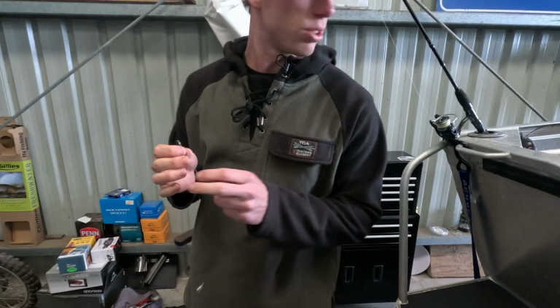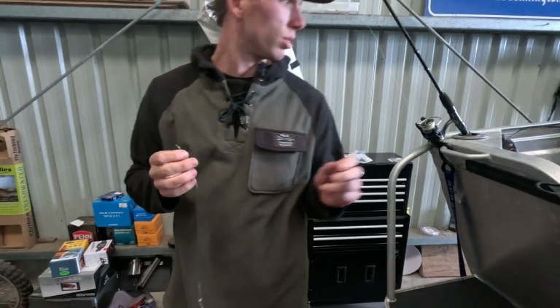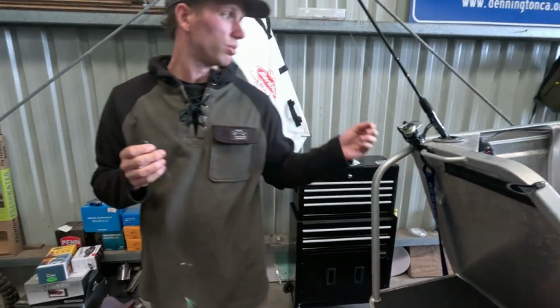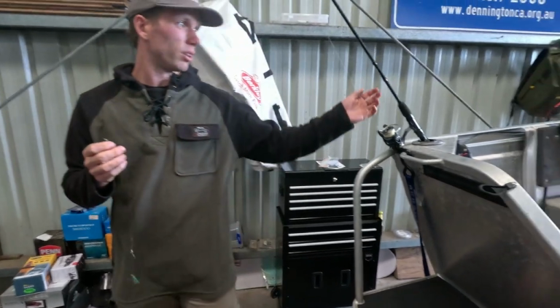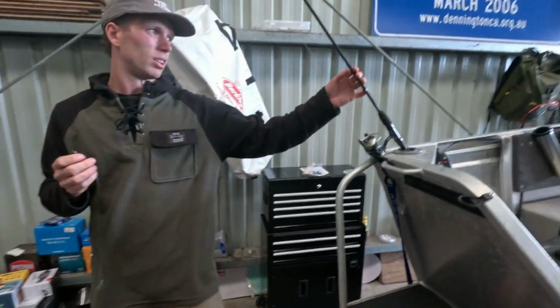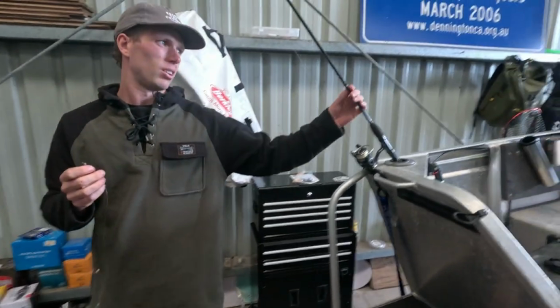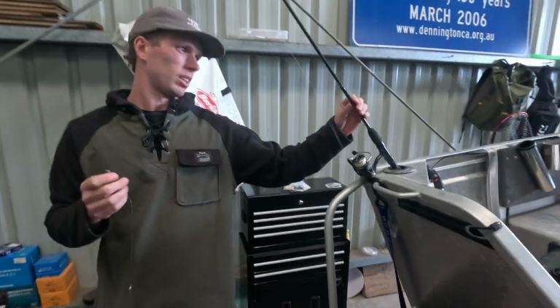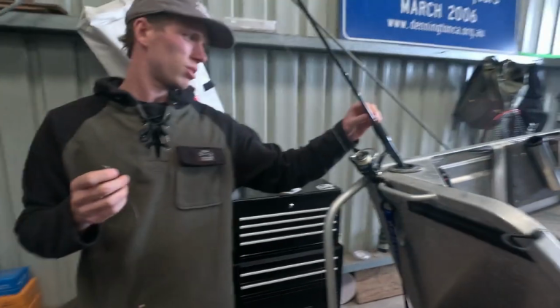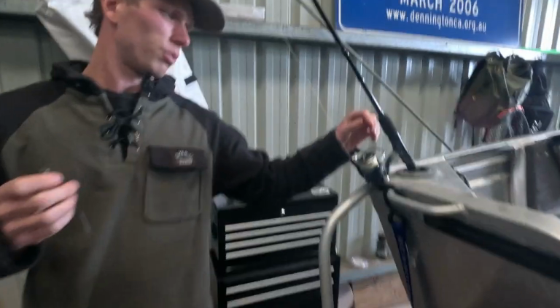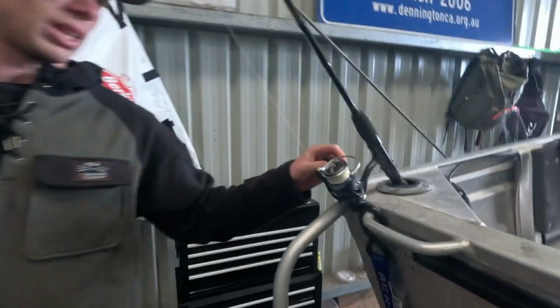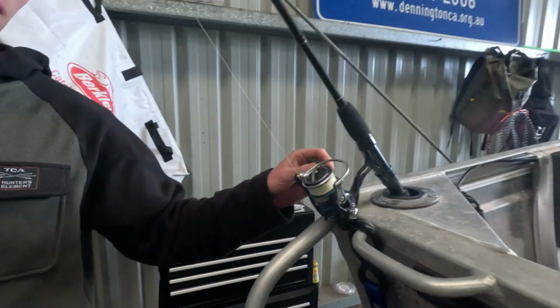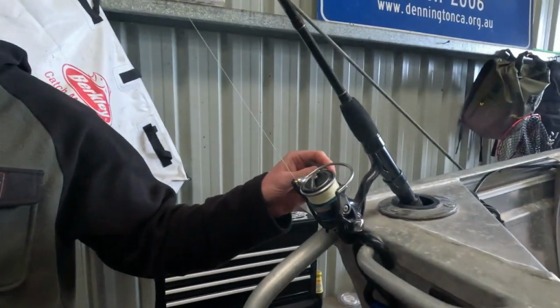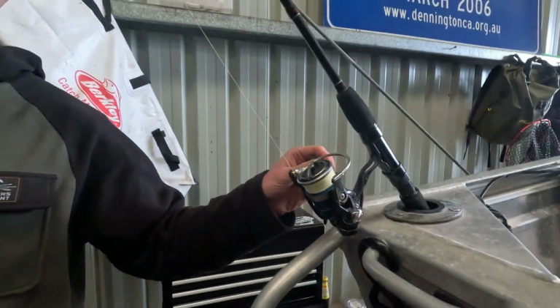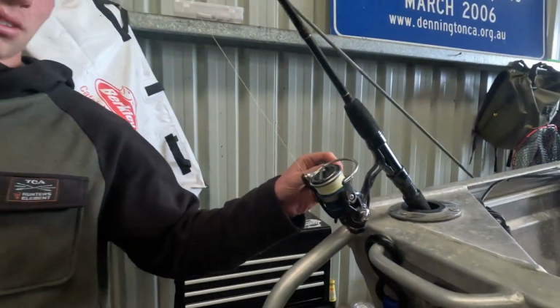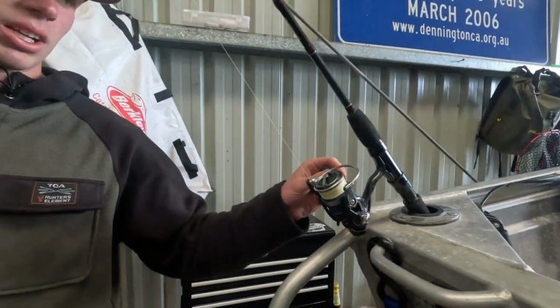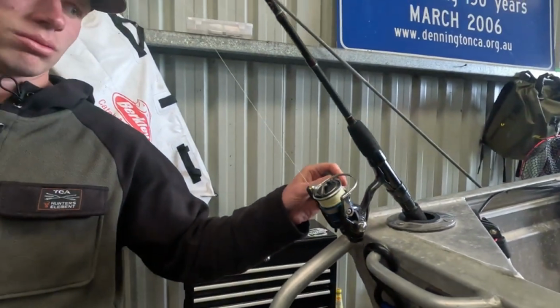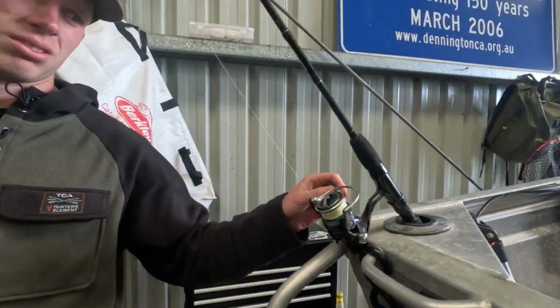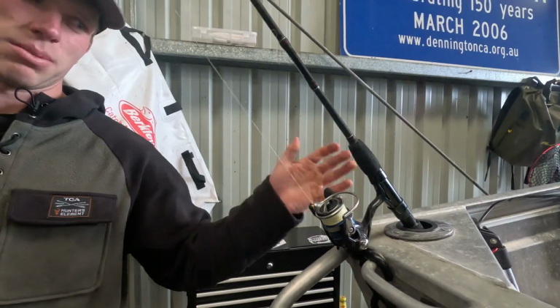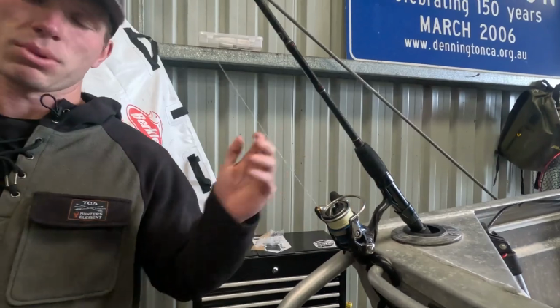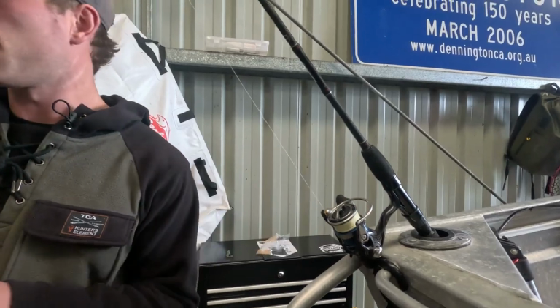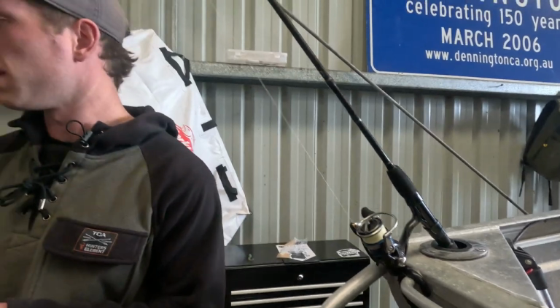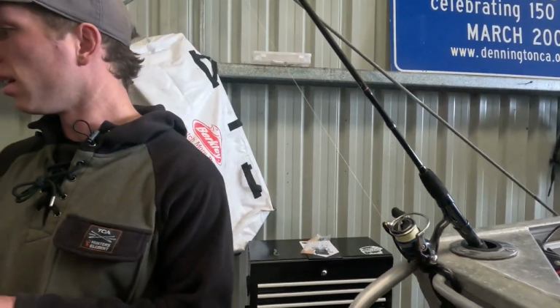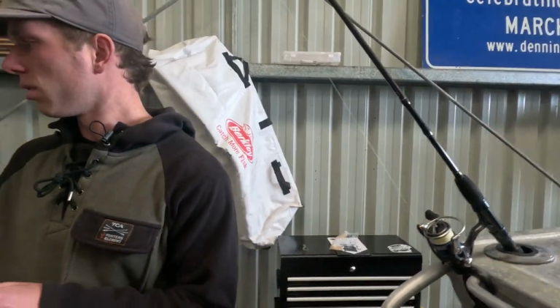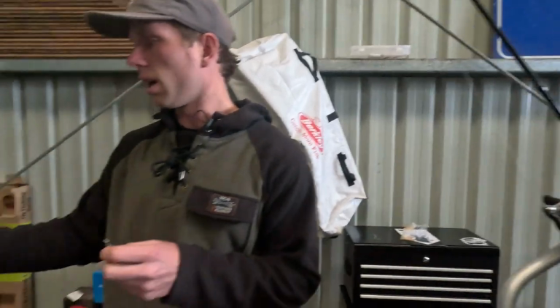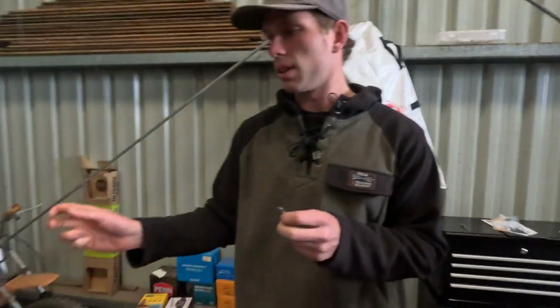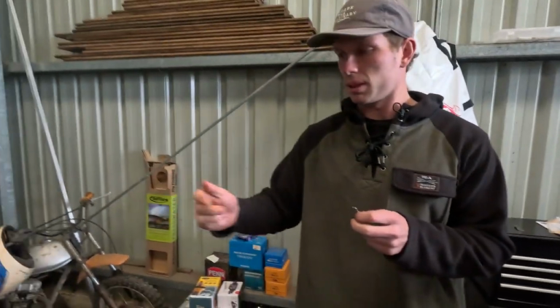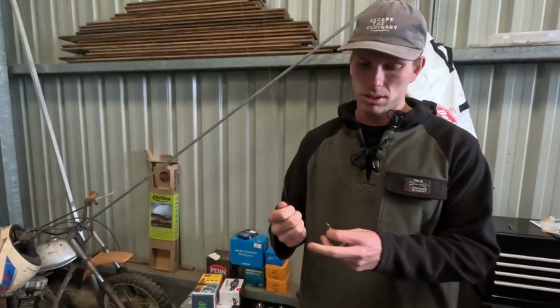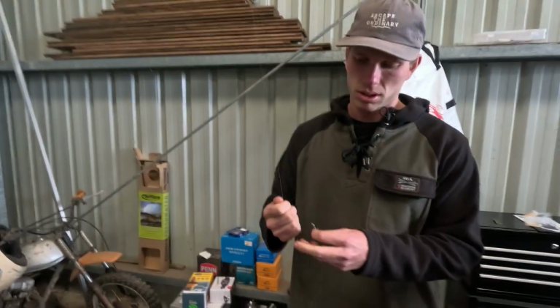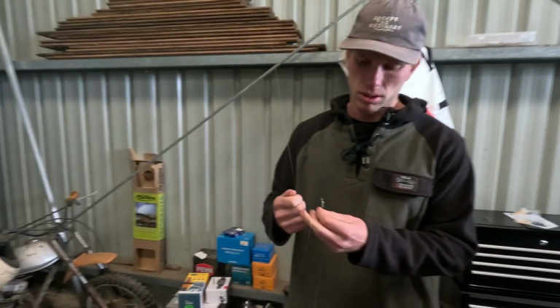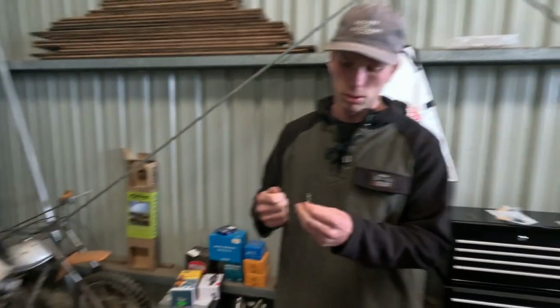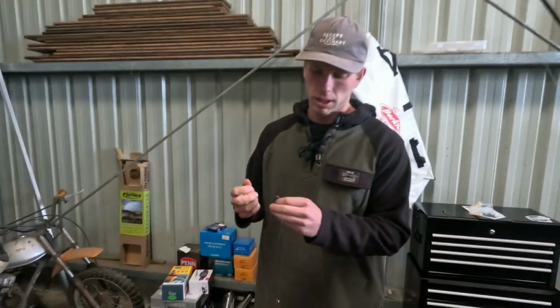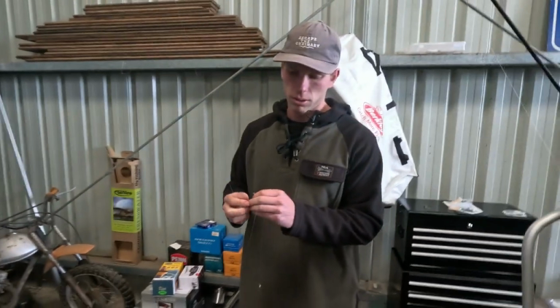Just using this rod — I think it's just two to four kilos. Two and a half thousand reel. Six pound braid maybe. Could go heavier, but it's just a nice little all-around rod.